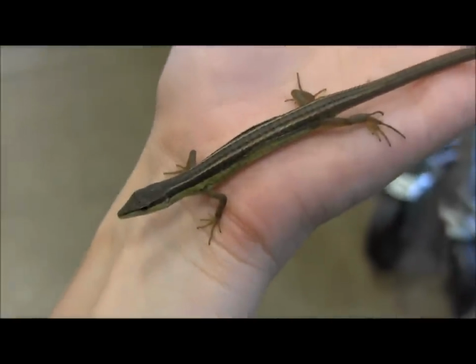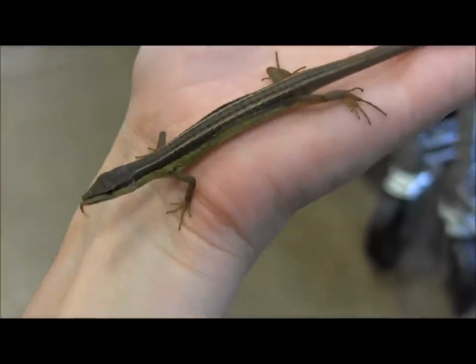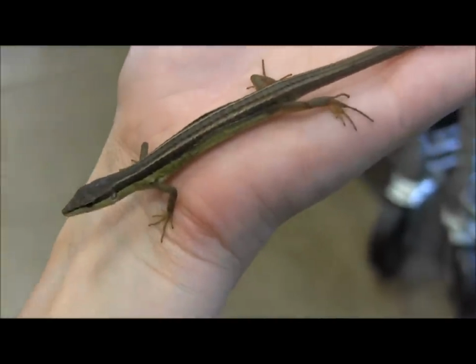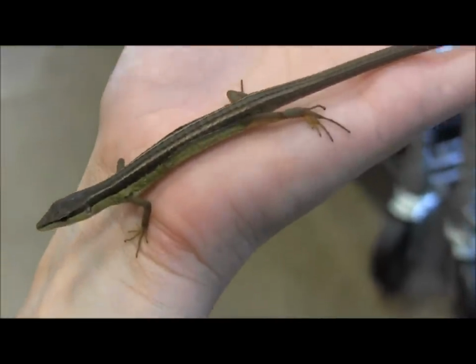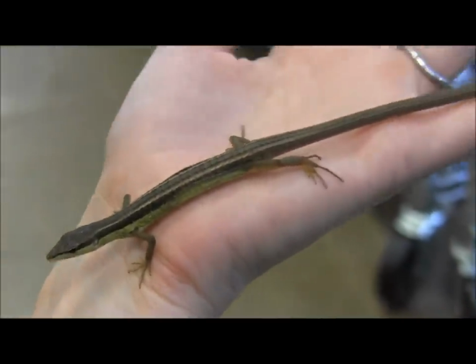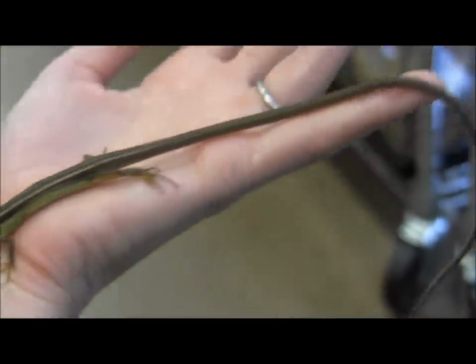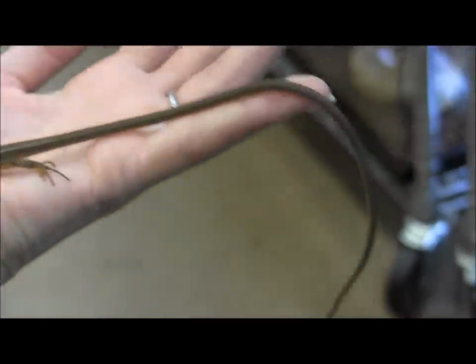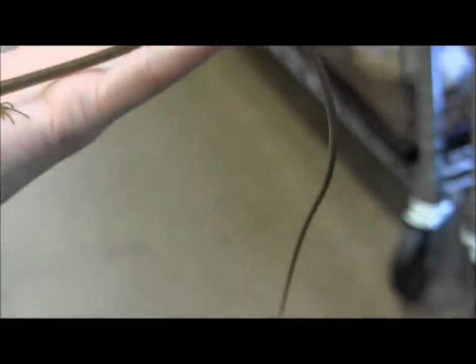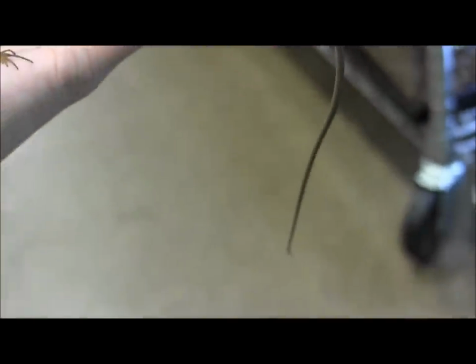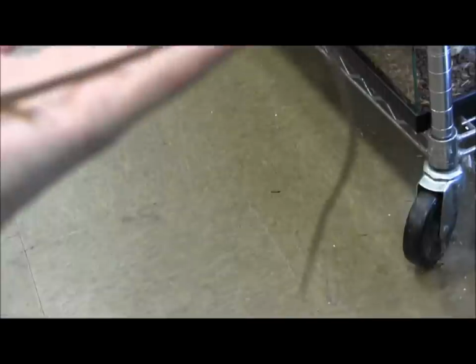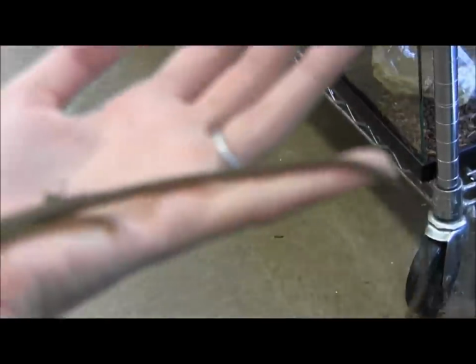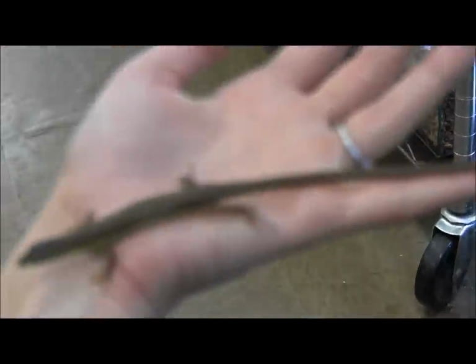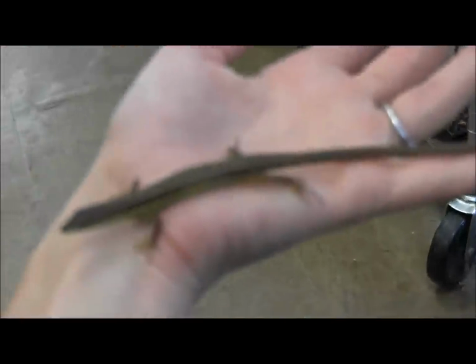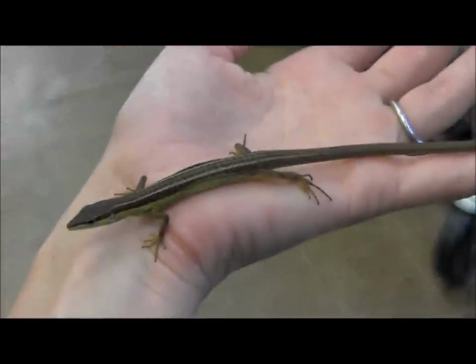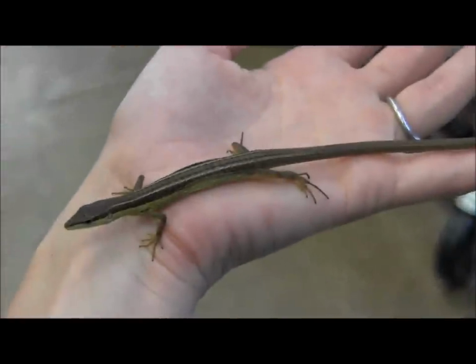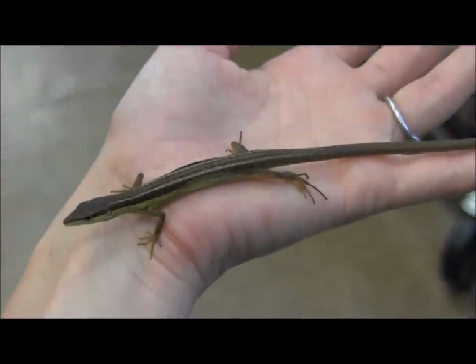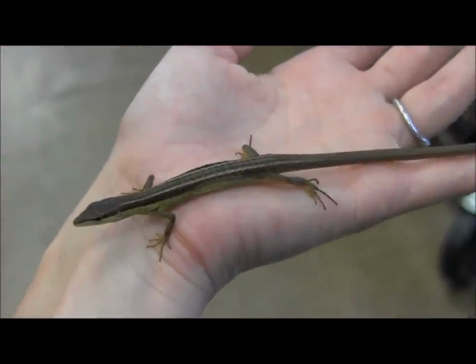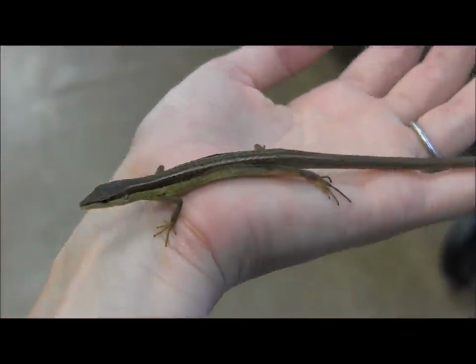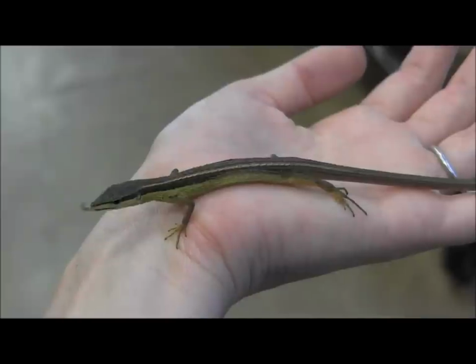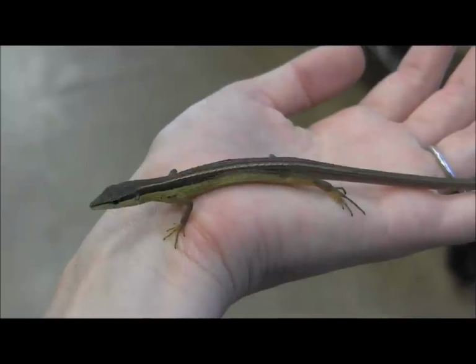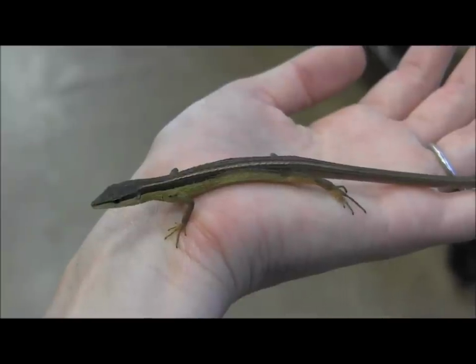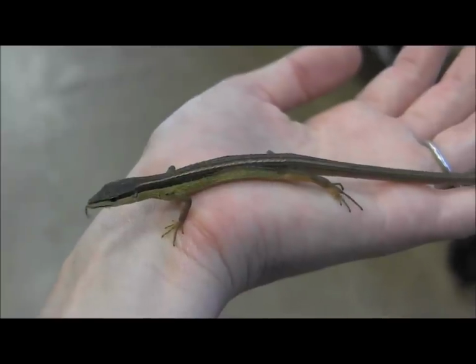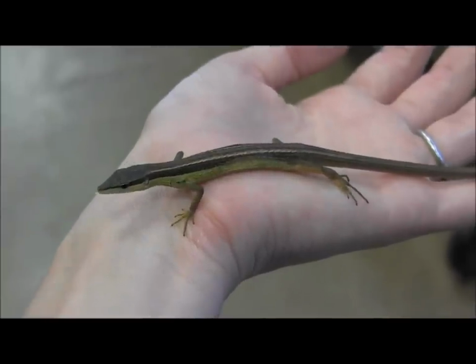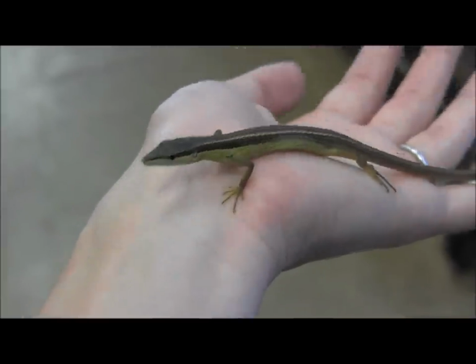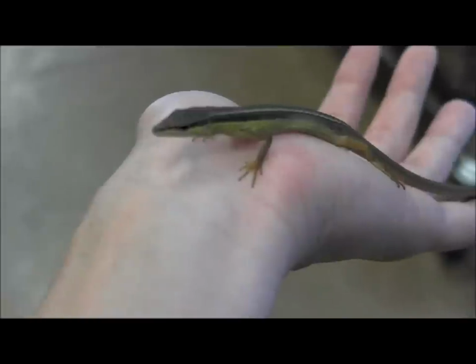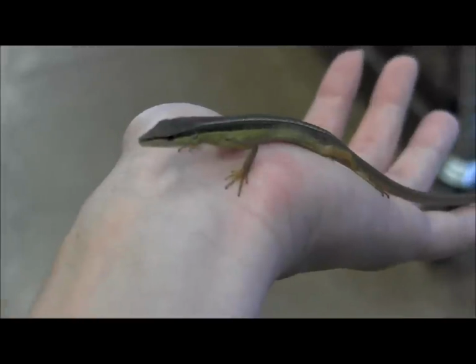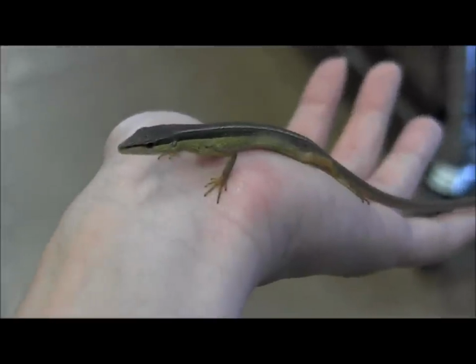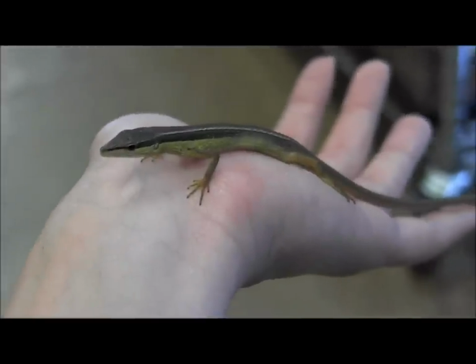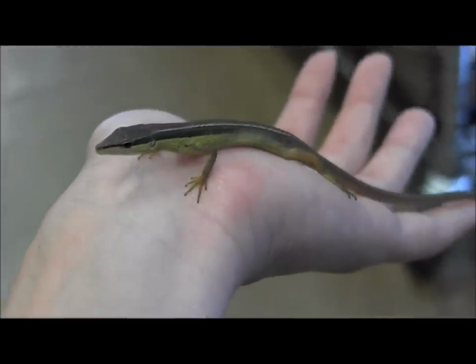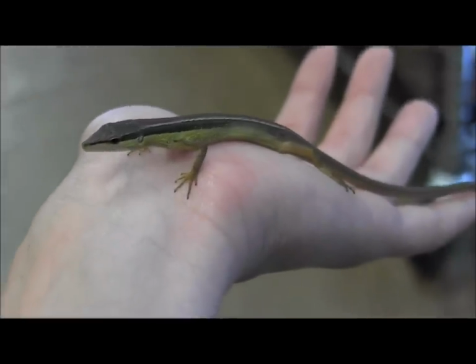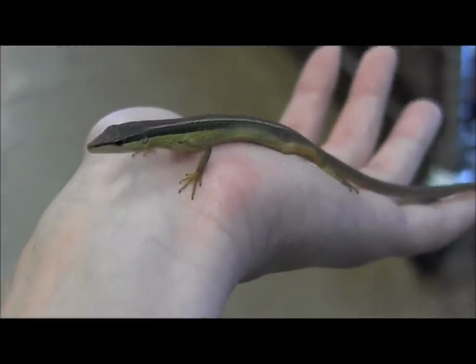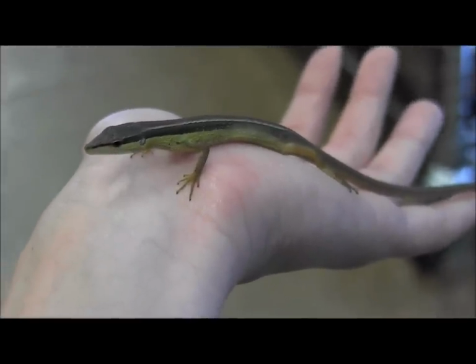Females are a little bit drabber colored than males. You can see there that extra long tail that gives long-tailed grass lizards their name. This is a little girl, and this is a pretty average size for an adult animal here.